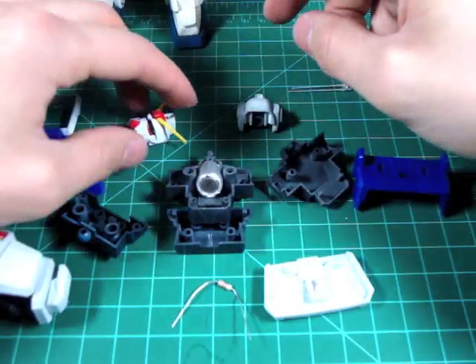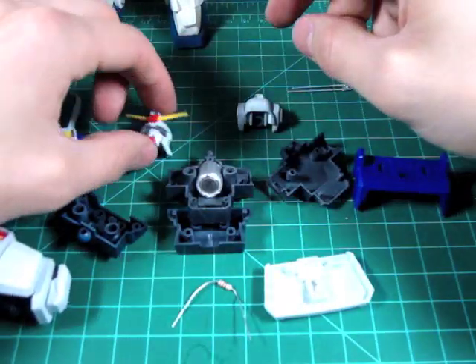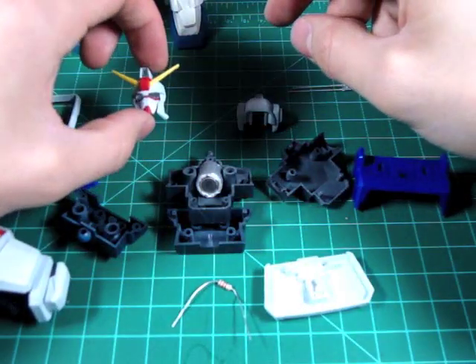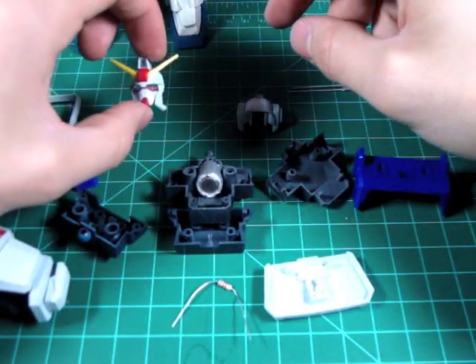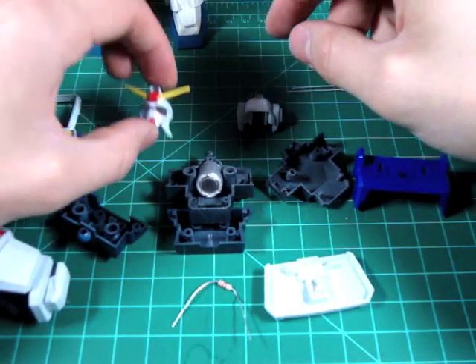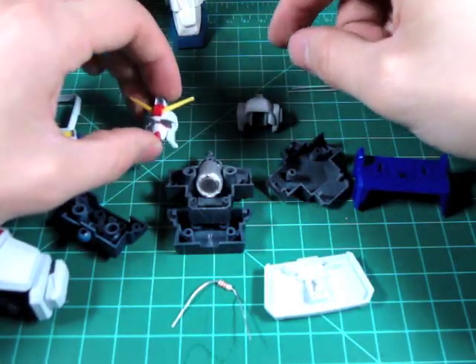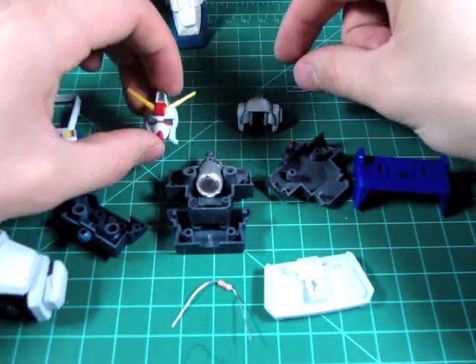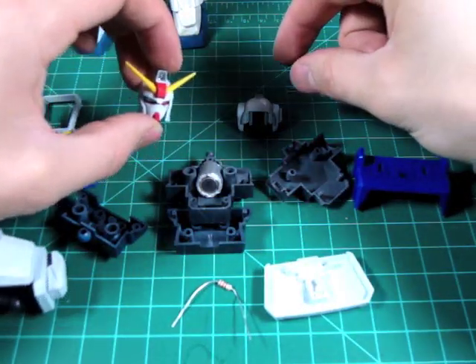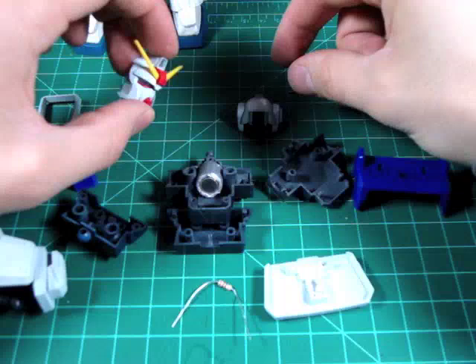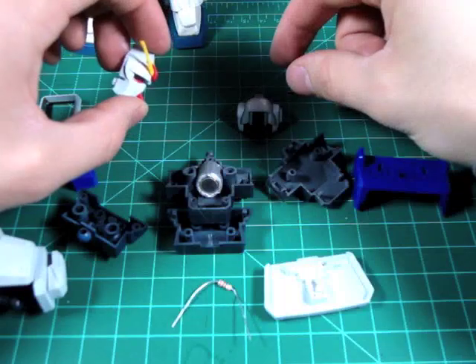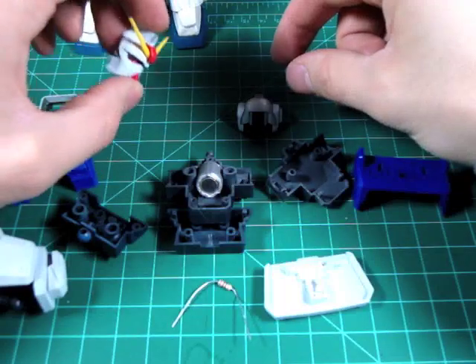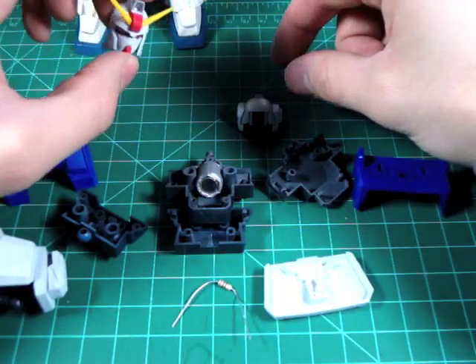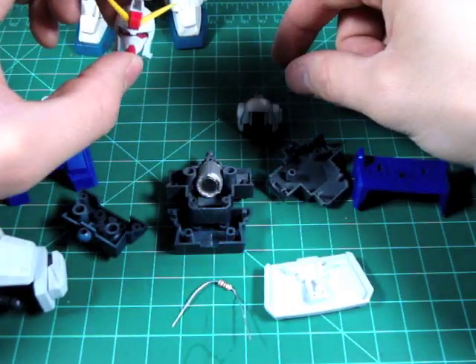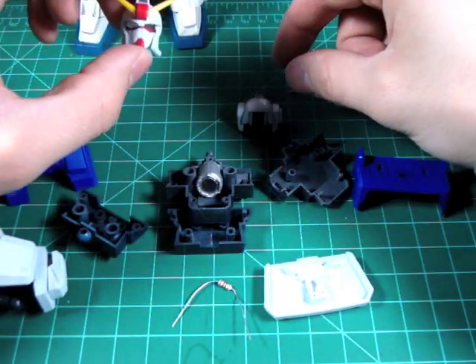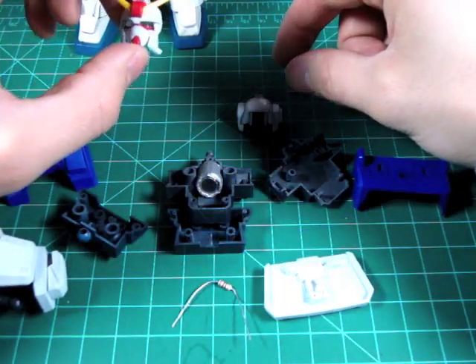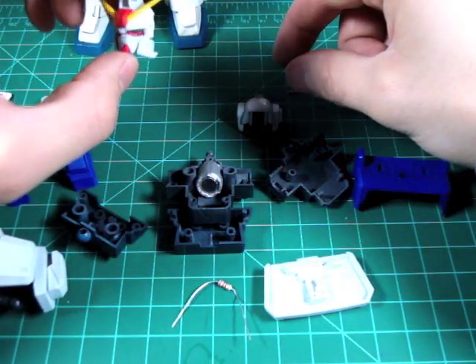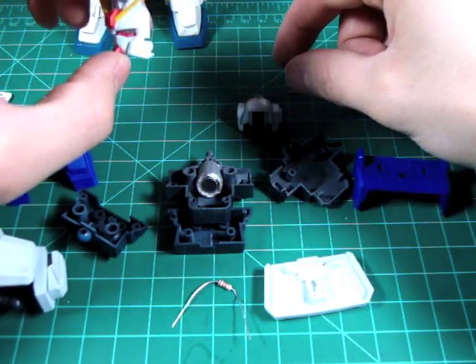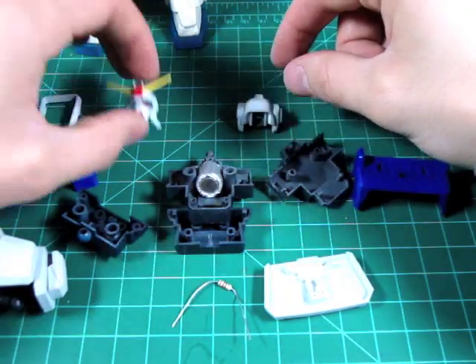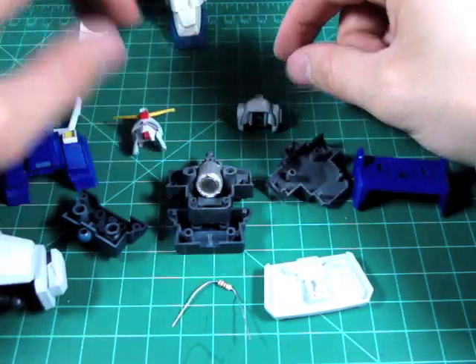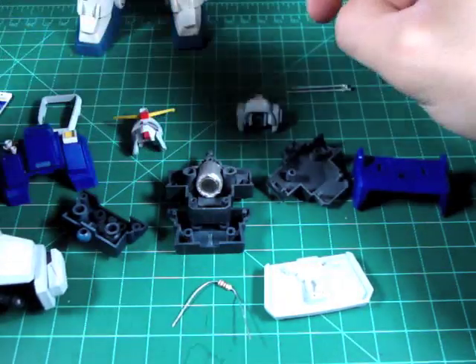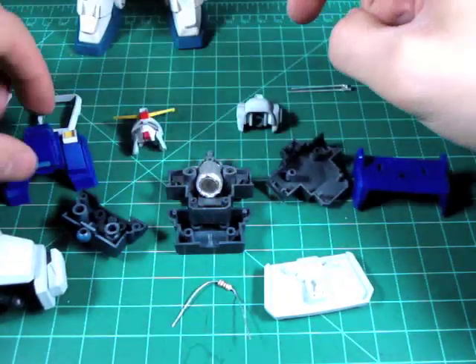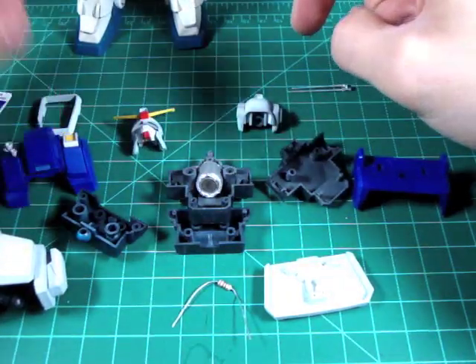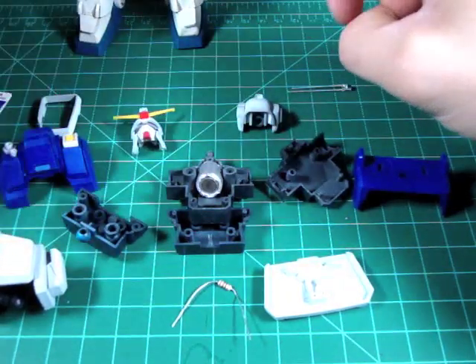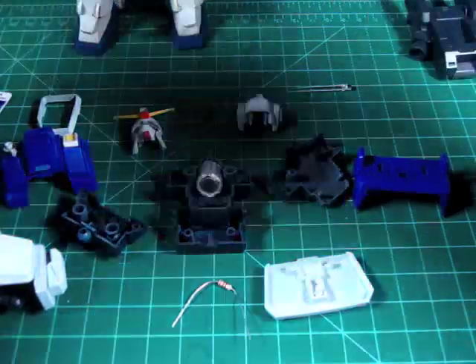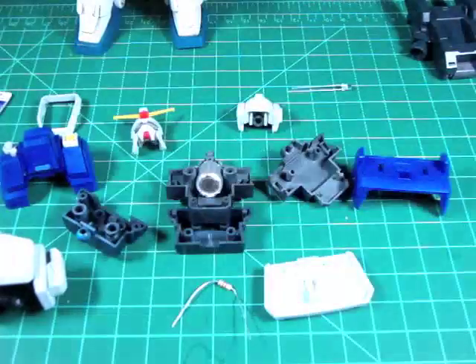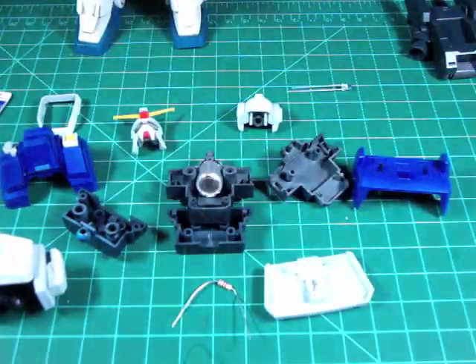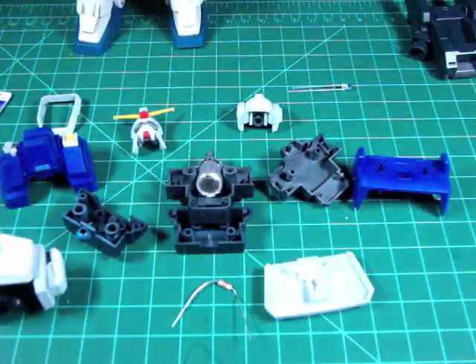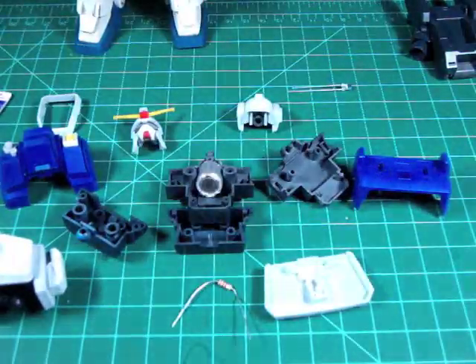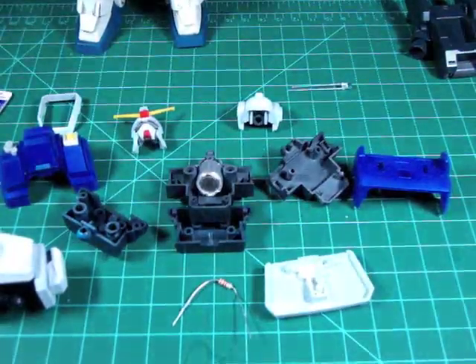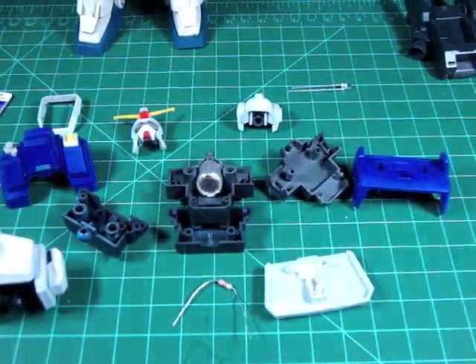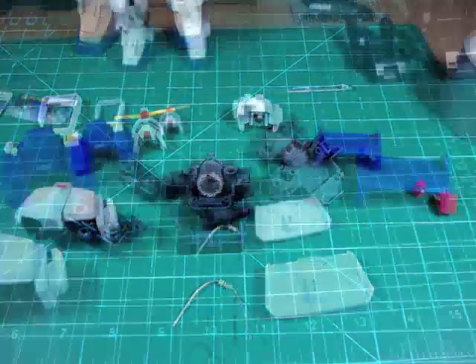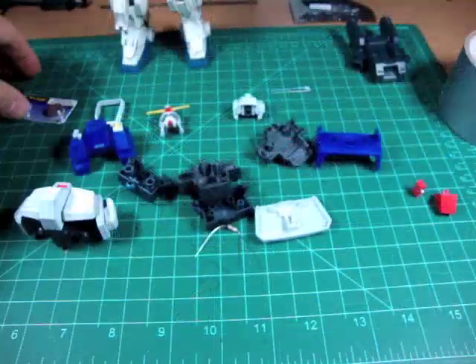Planning is definitely very important. I usually look at the instructions even before I start building the kit, then I build it and then I take it apart. That way I know exactly what I have to work with.